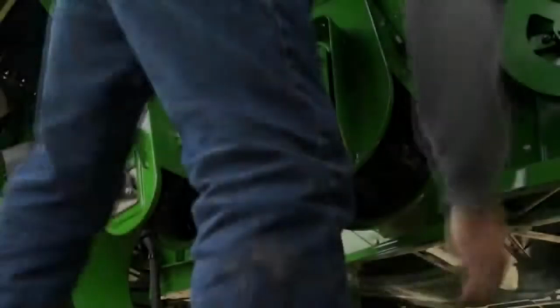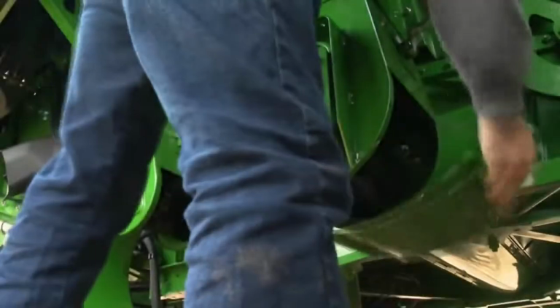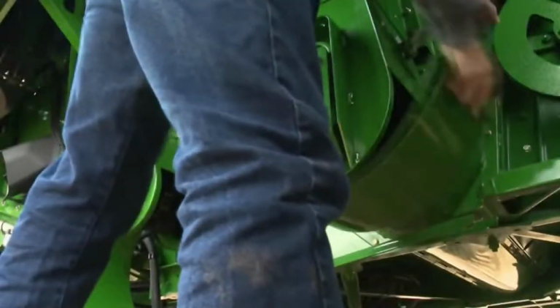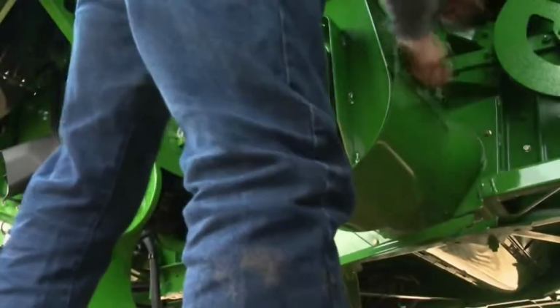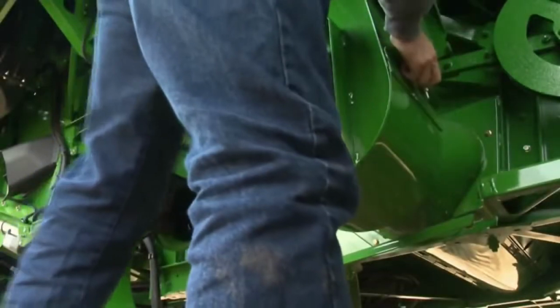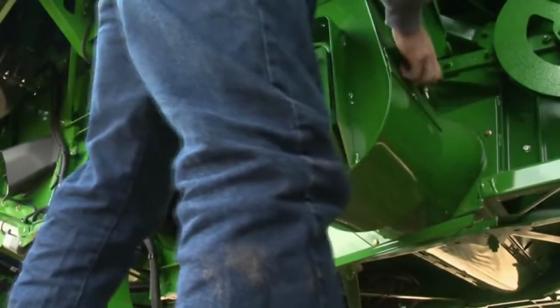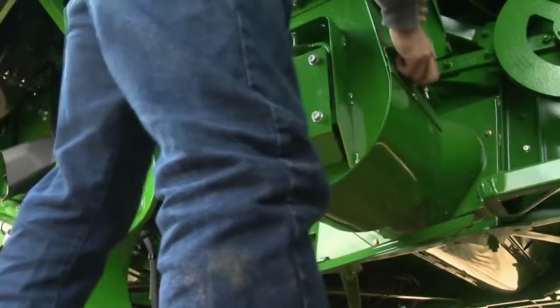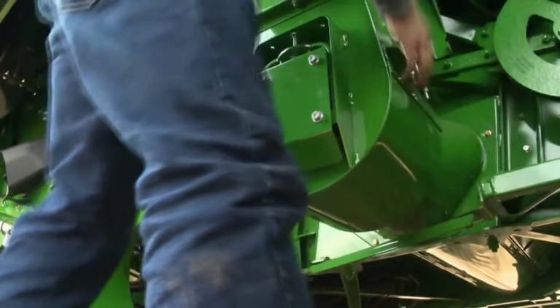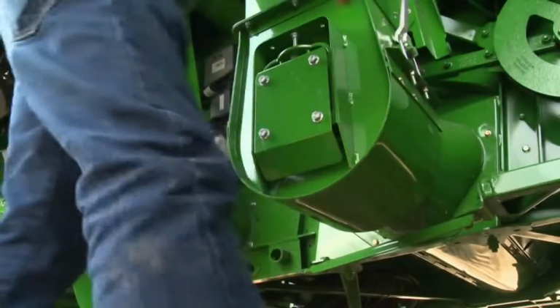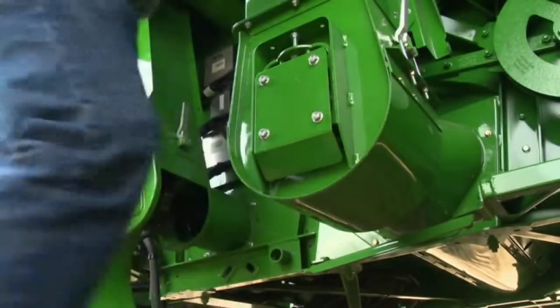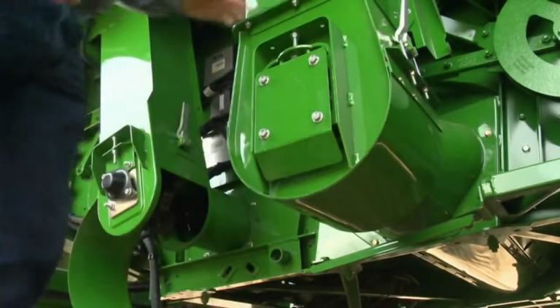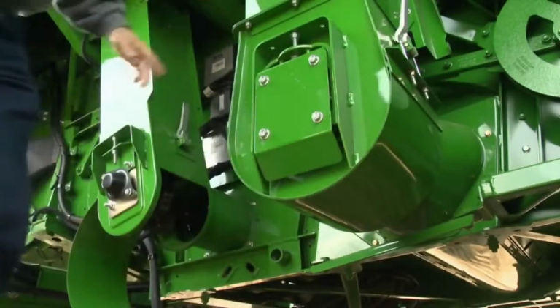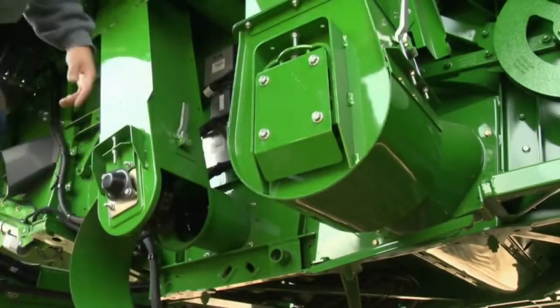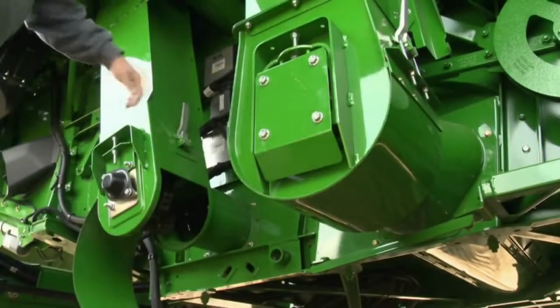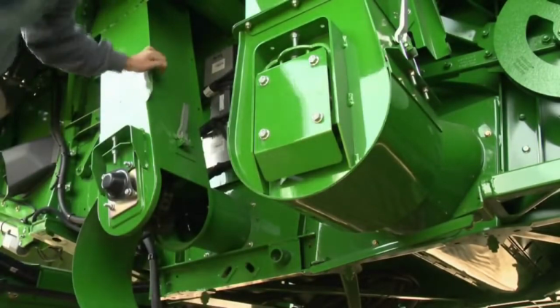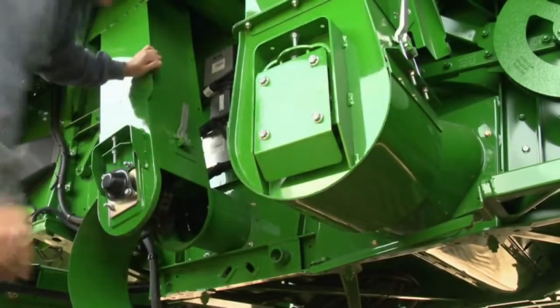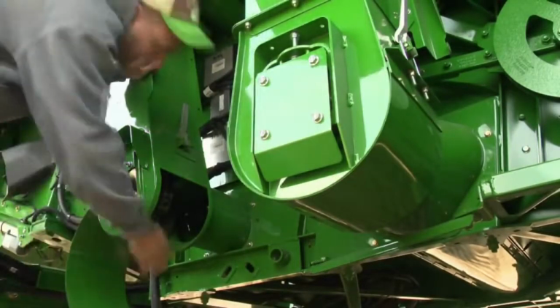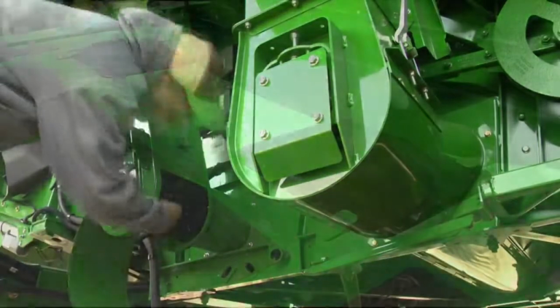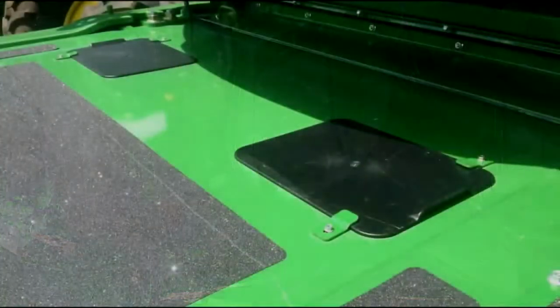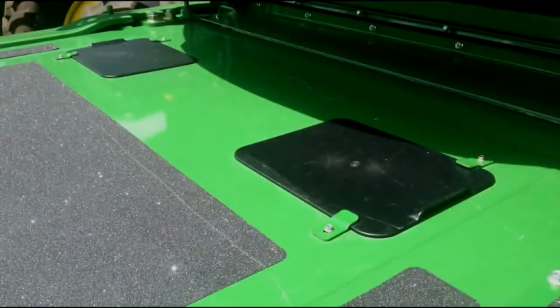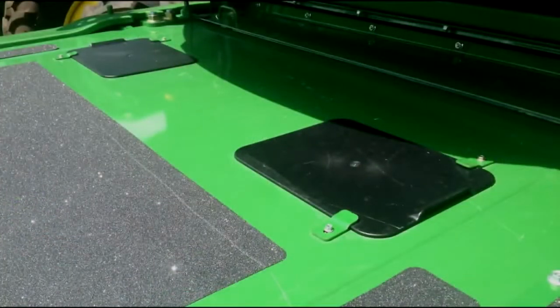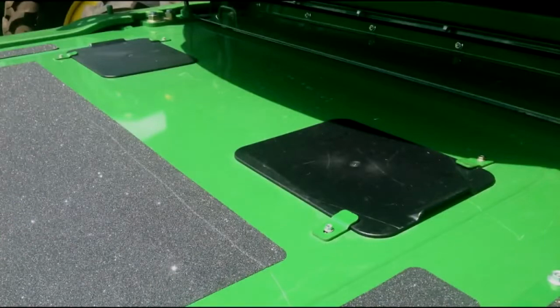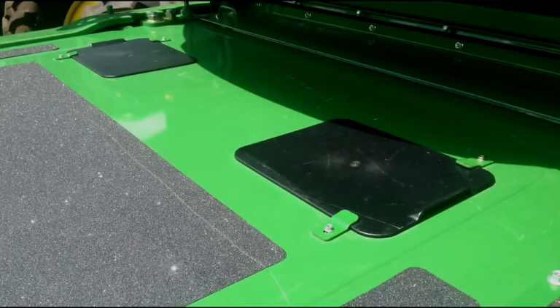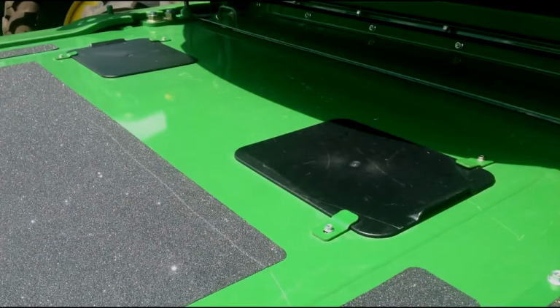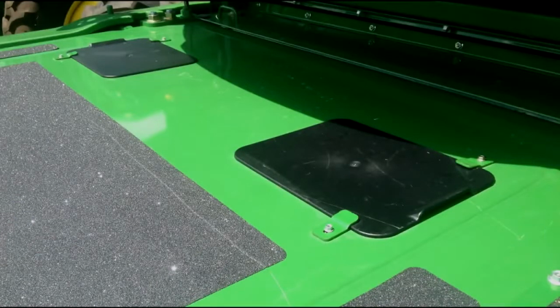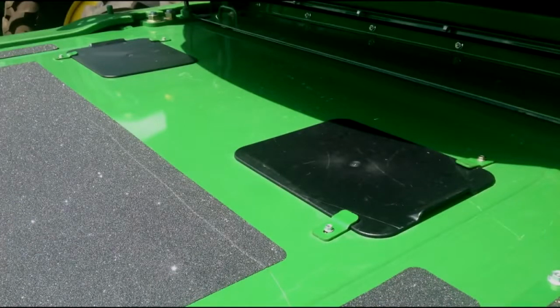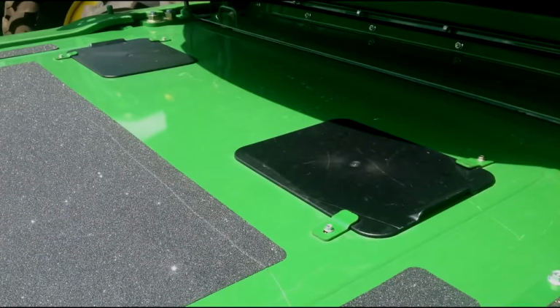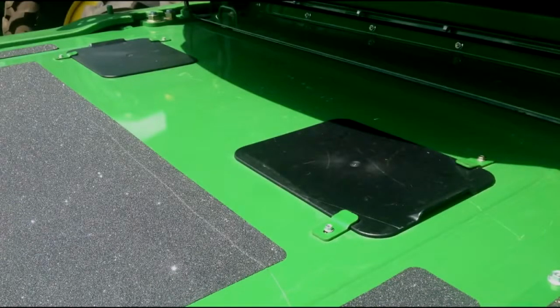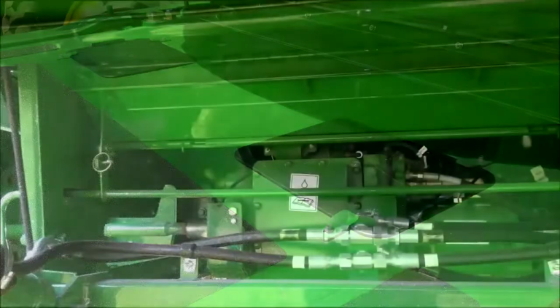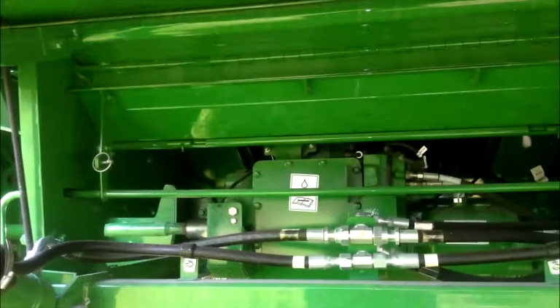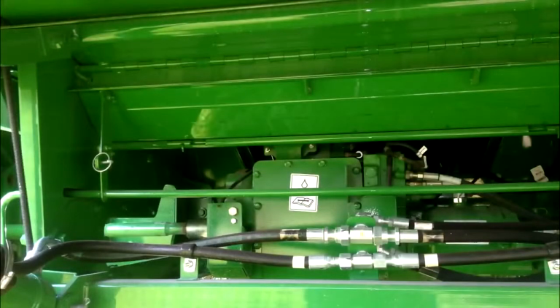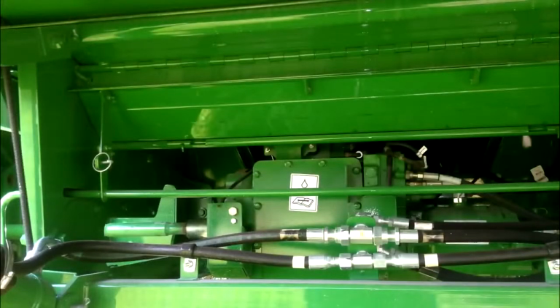Before harvesting, verify that all areas where loose grain can escape are closed and sealed. Such areas include the feeder house inspection door and stone trap door.